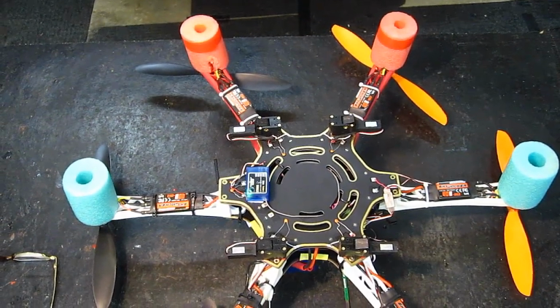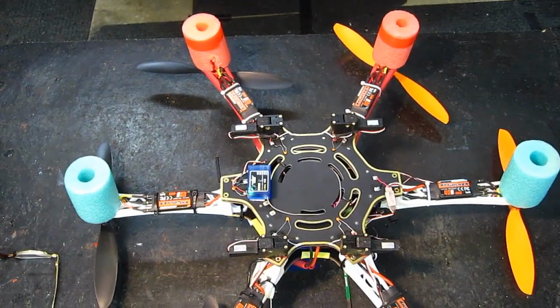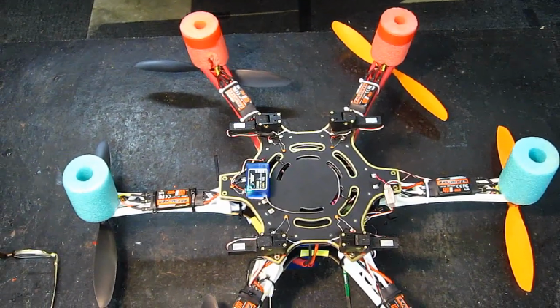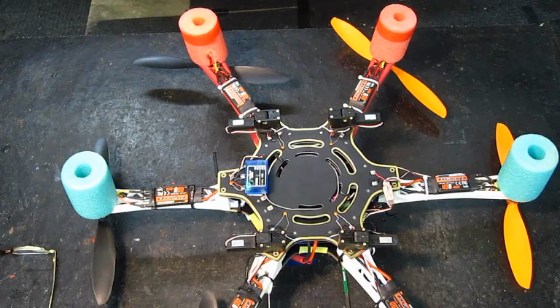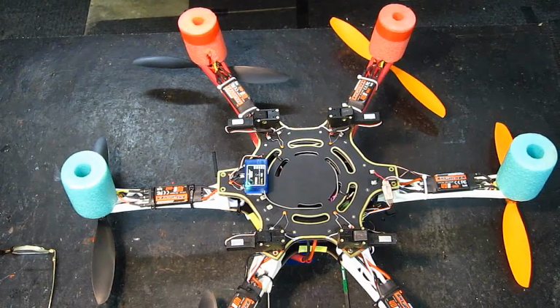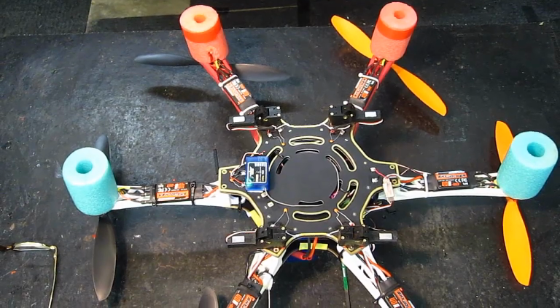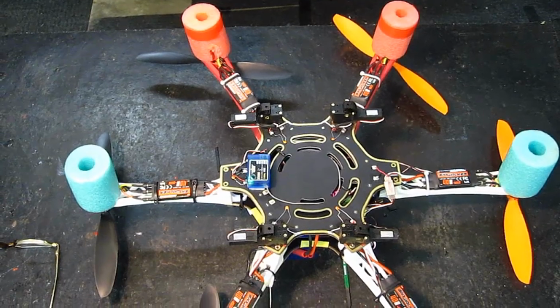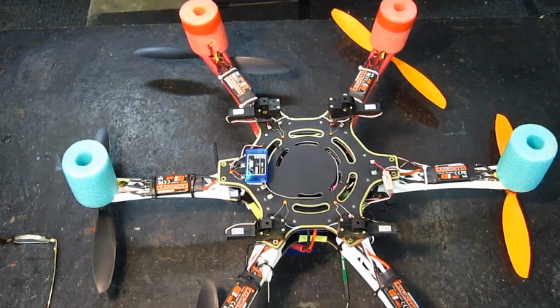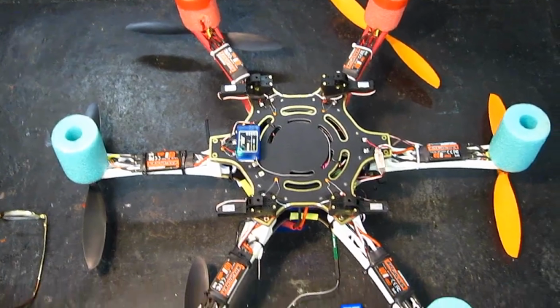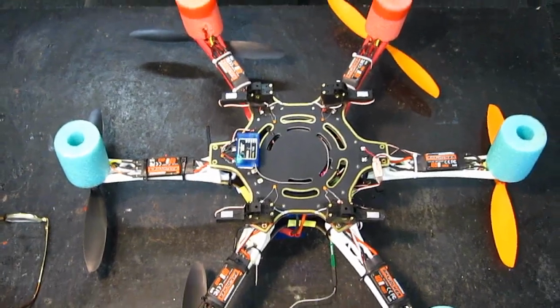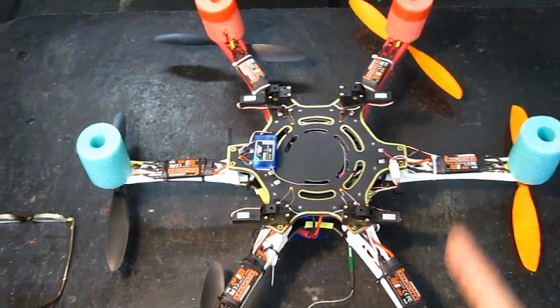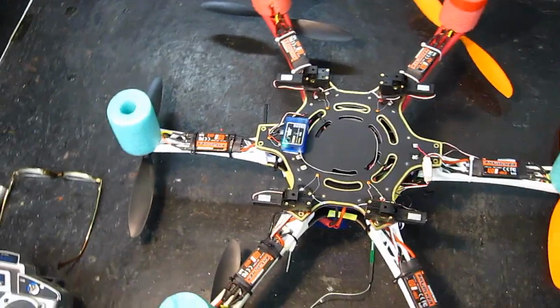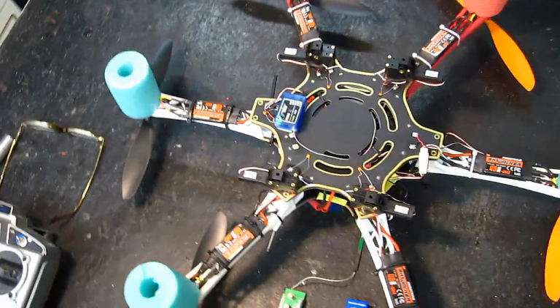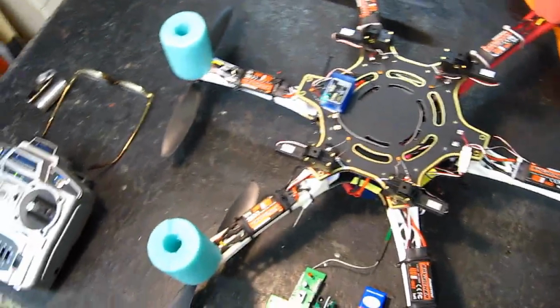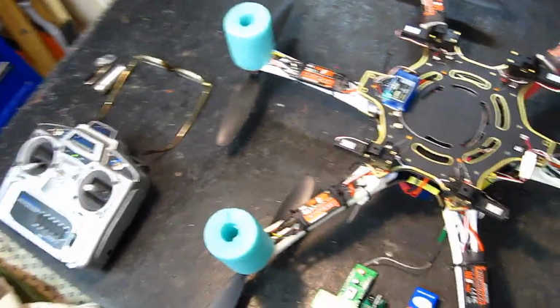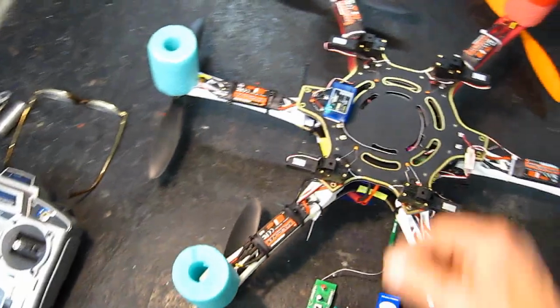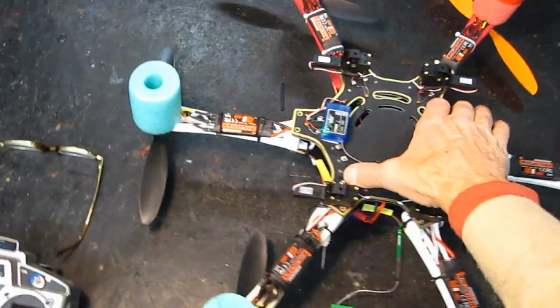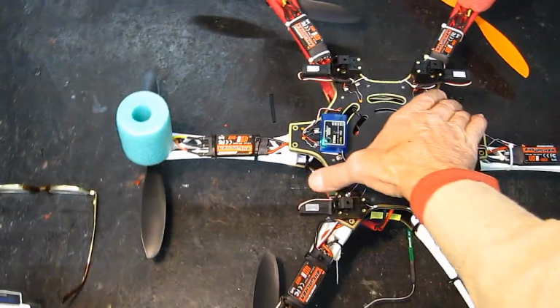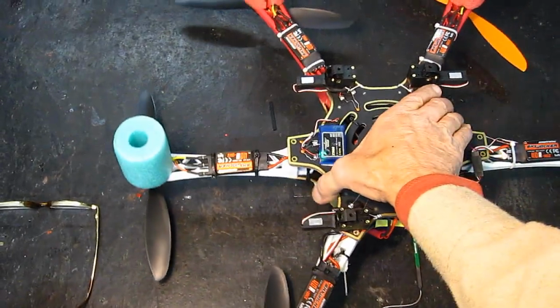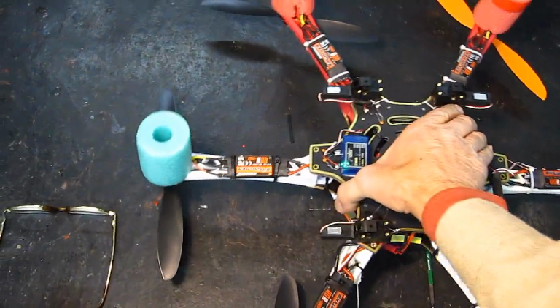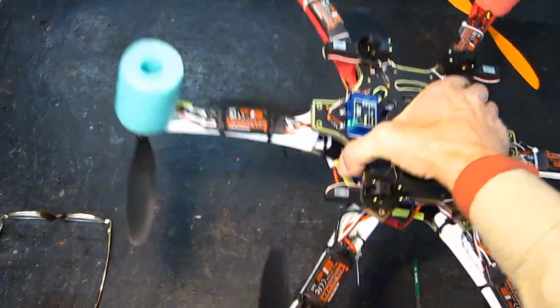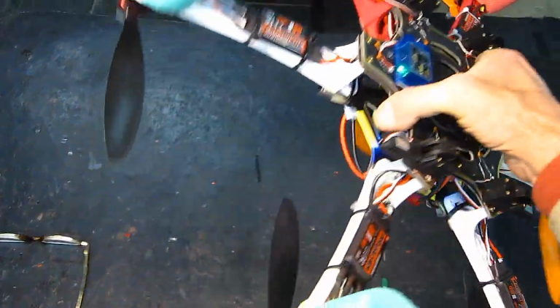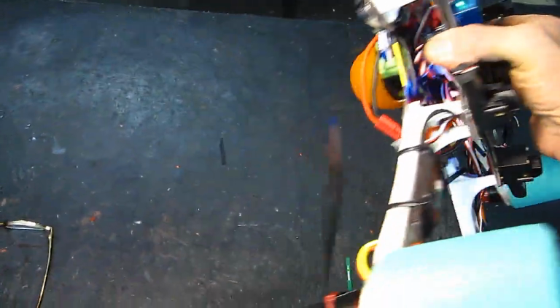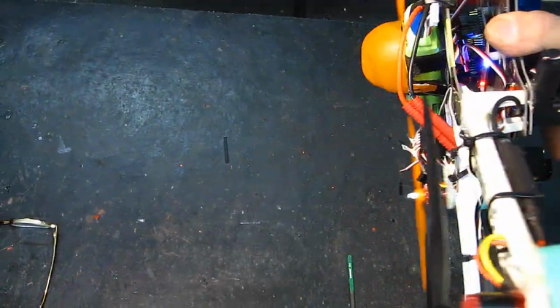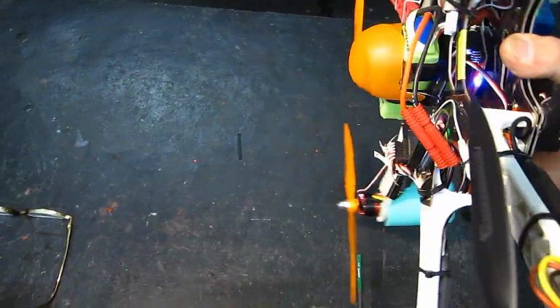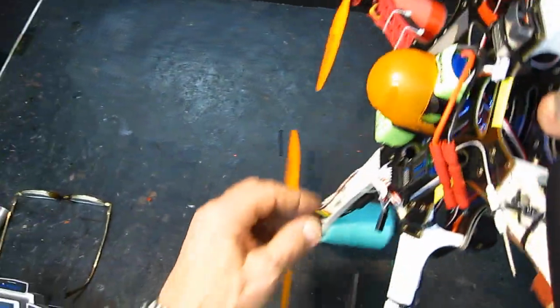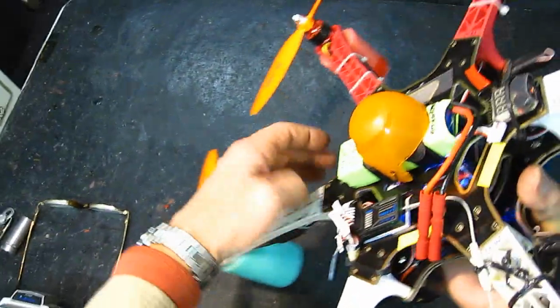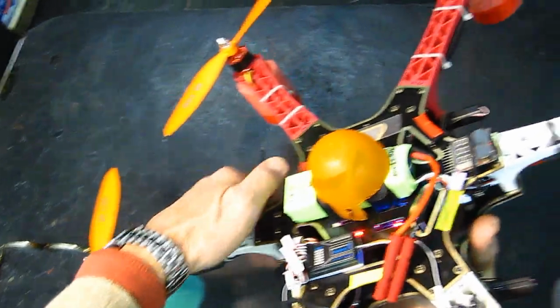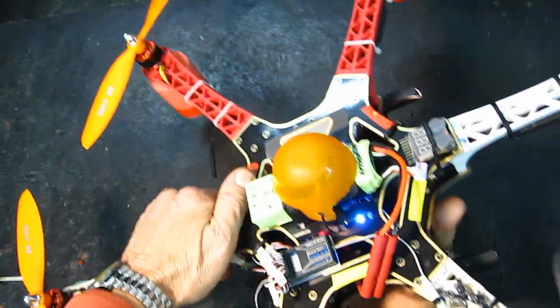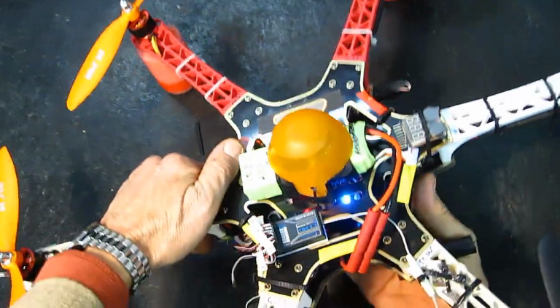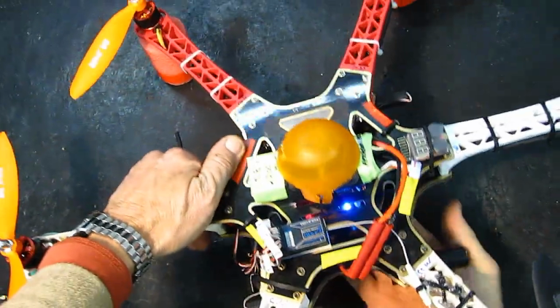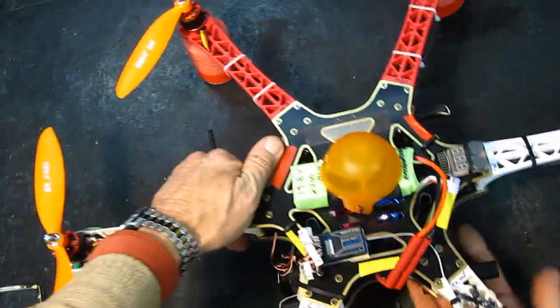I personally don't need camera tilt. I've had it, I tried it — gimbal, gyro, everything — but I can watch my planes flying and I'm actually pretty good at flying over where I want to take the picture. That's probably the old-fashioned way, but I like to watch my planes fly.